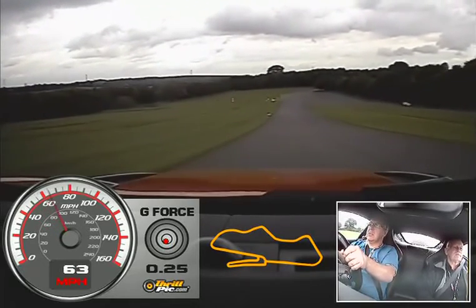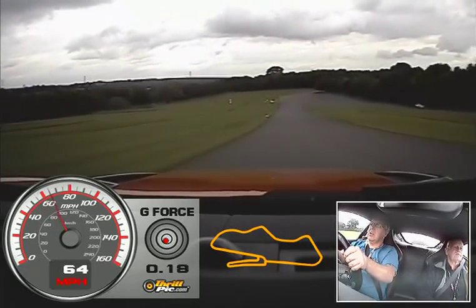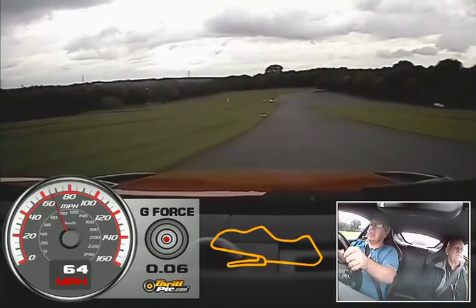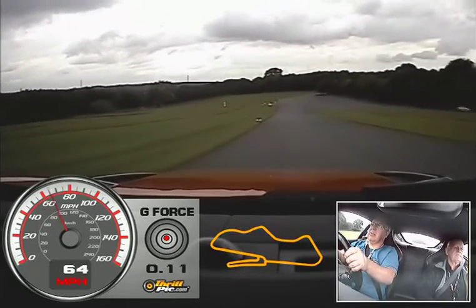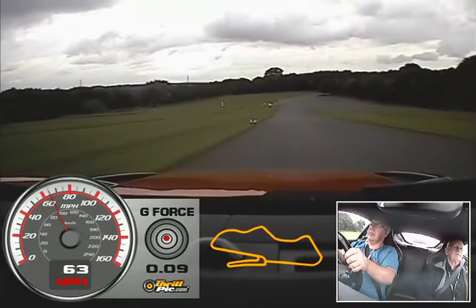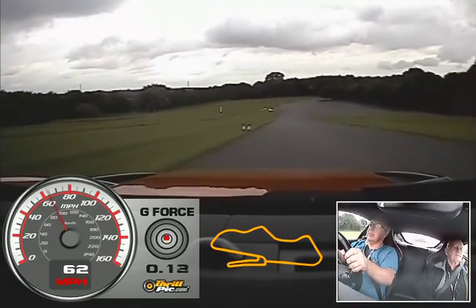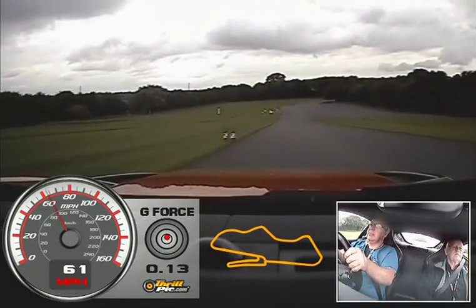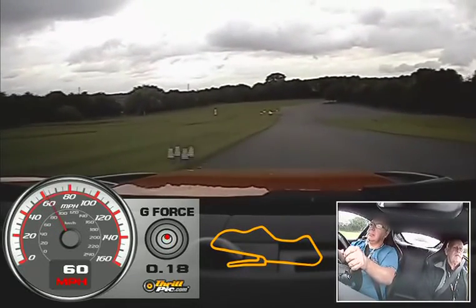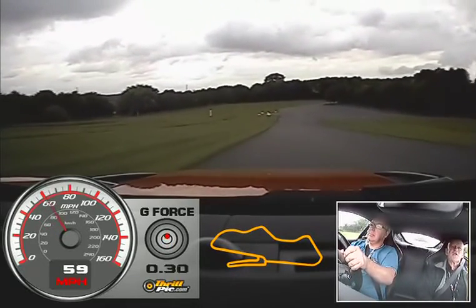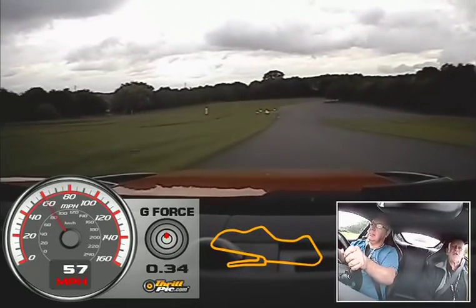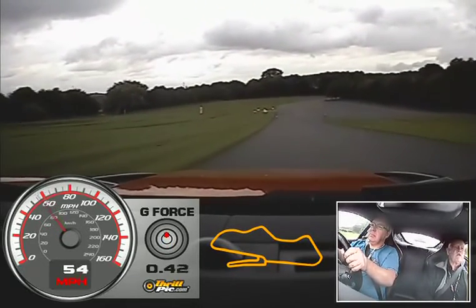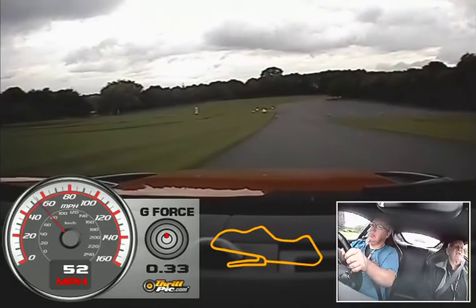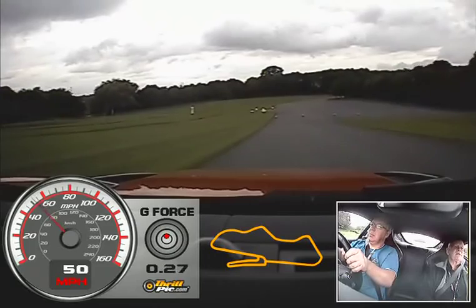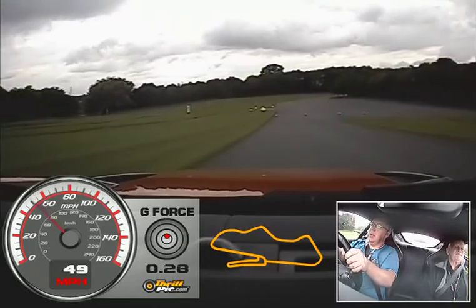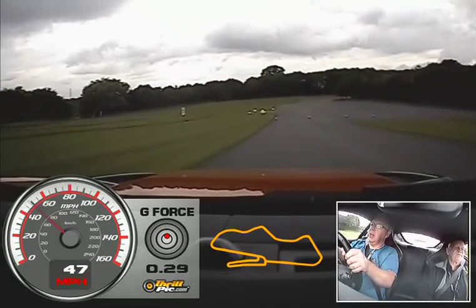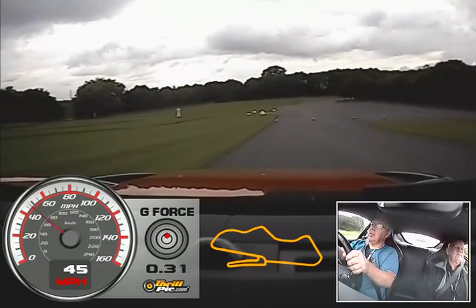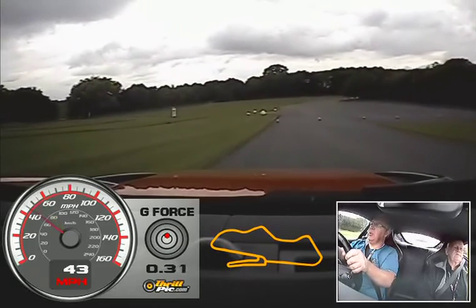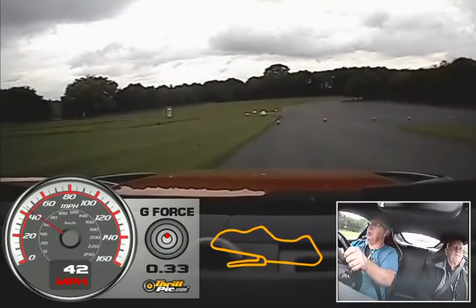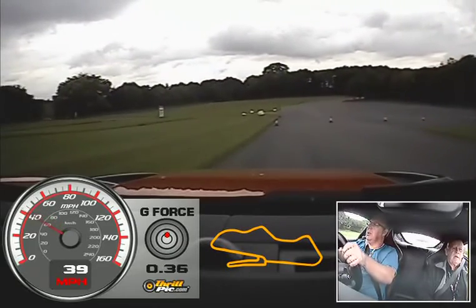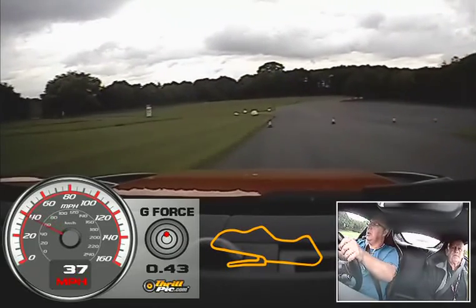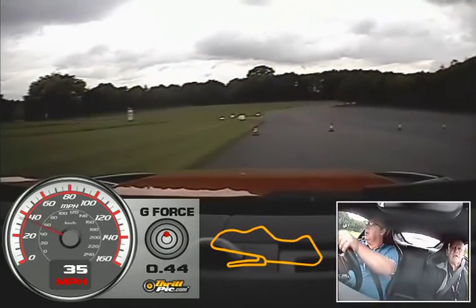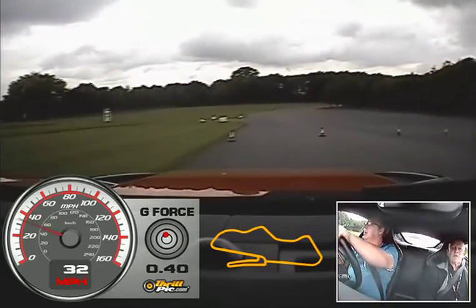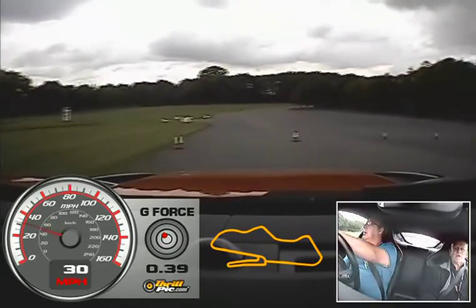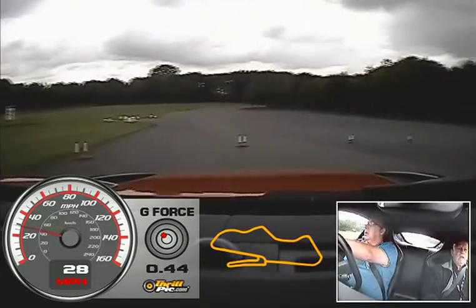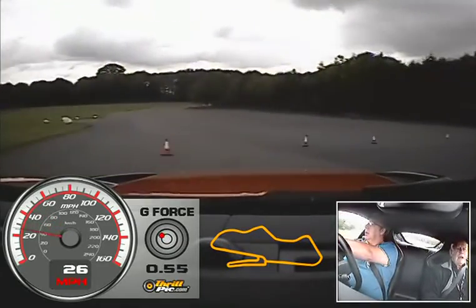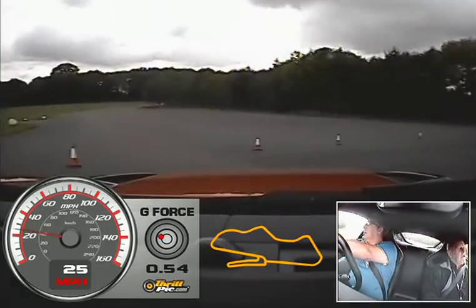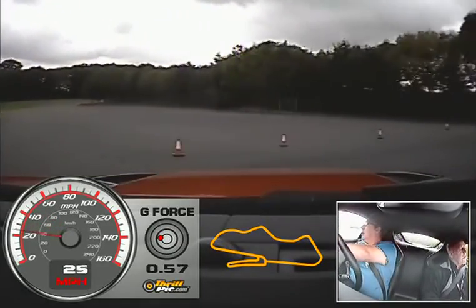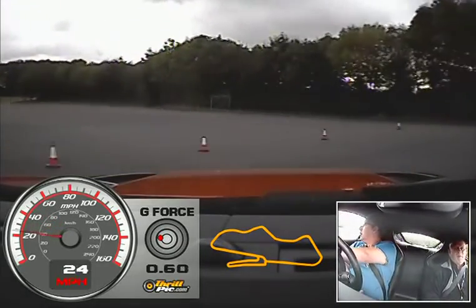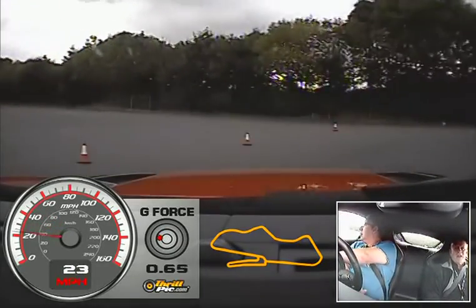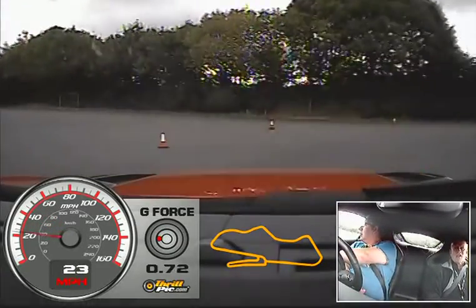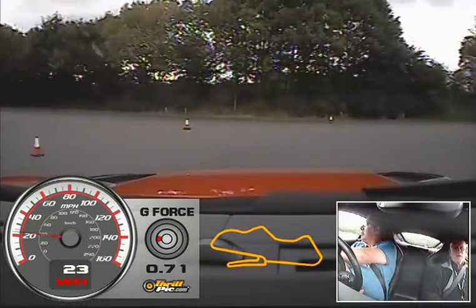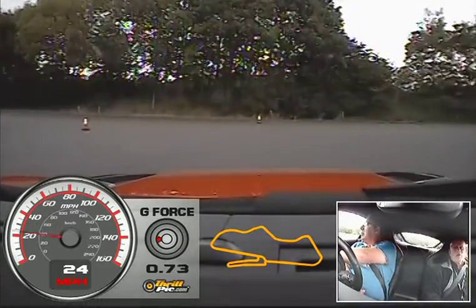That sounds wonderful. The box is good though, aren't they — just smooth. Just smooth, smooth too. It'll be a DSG box.